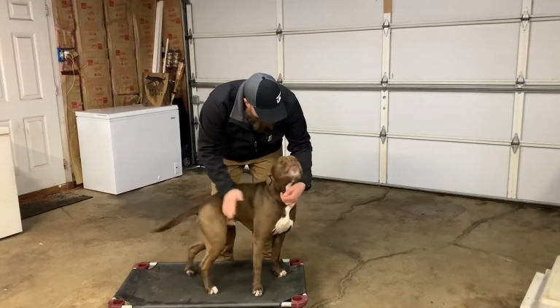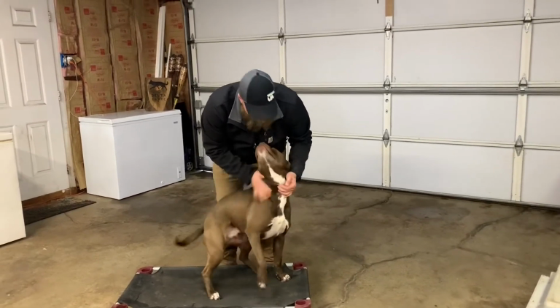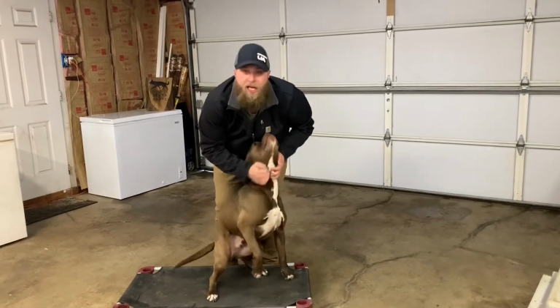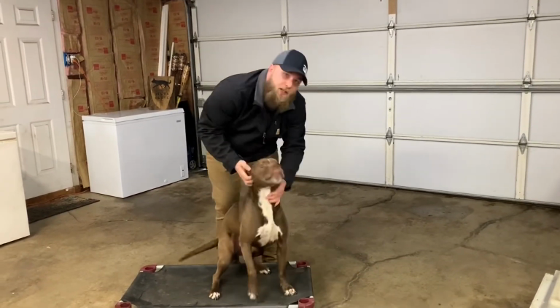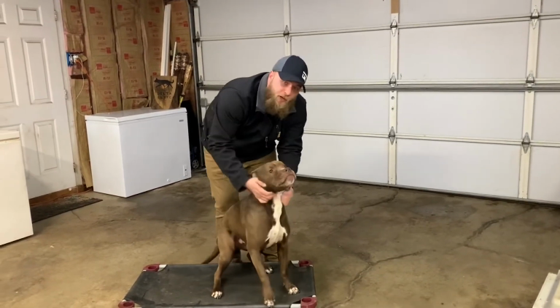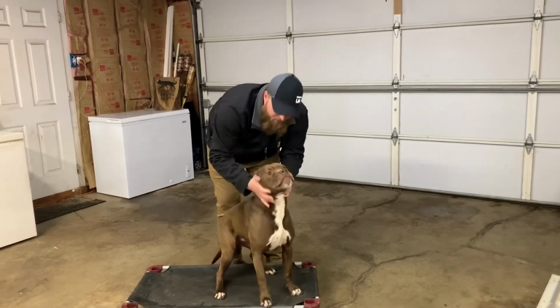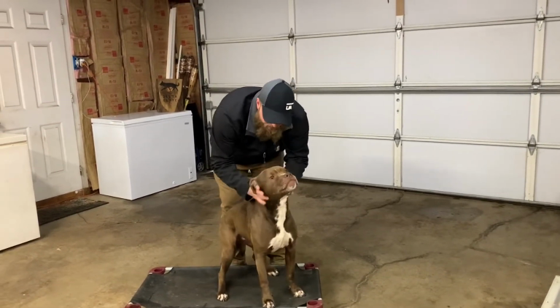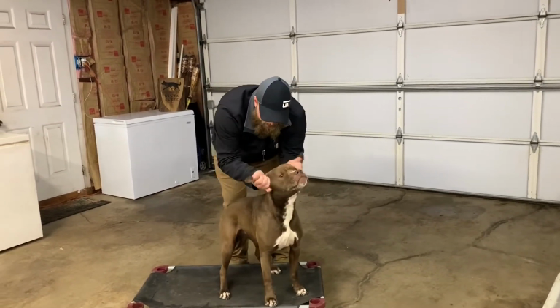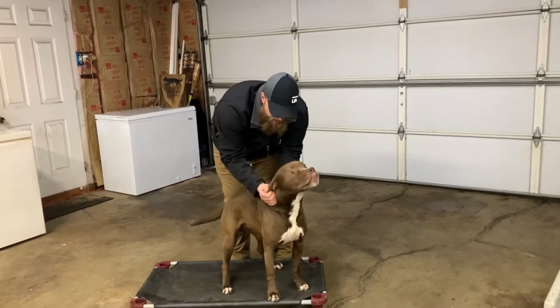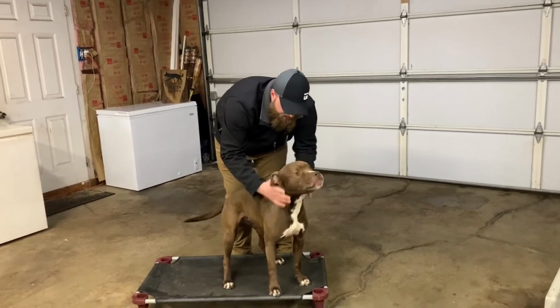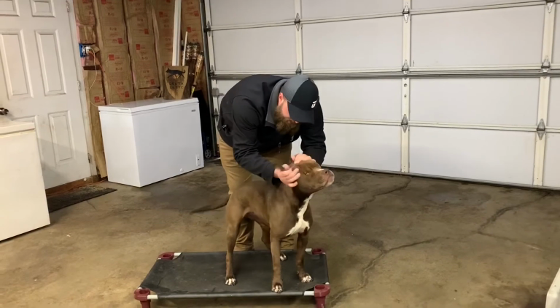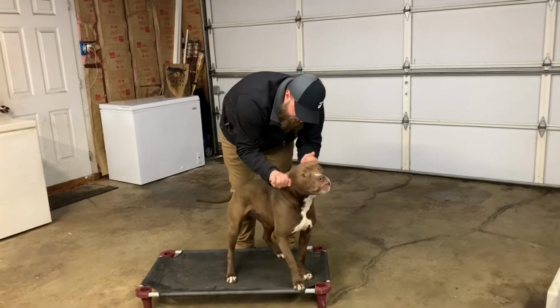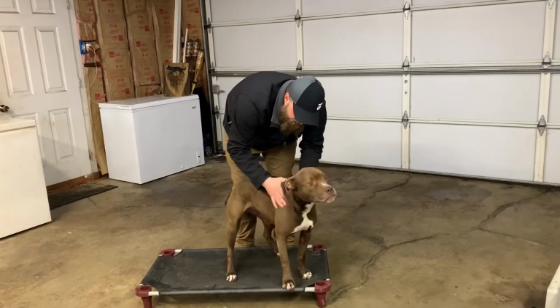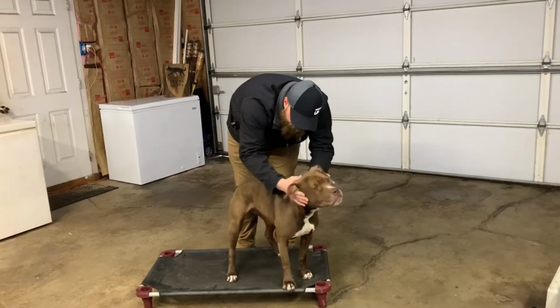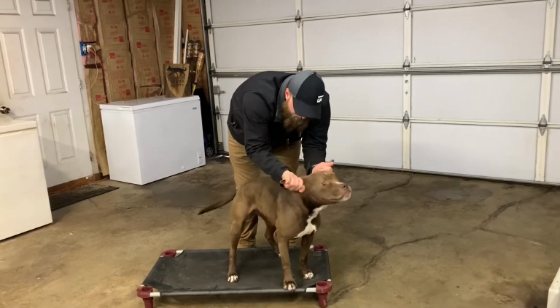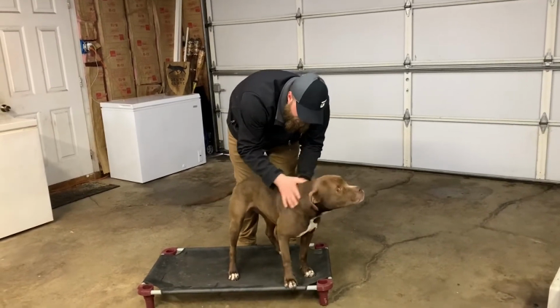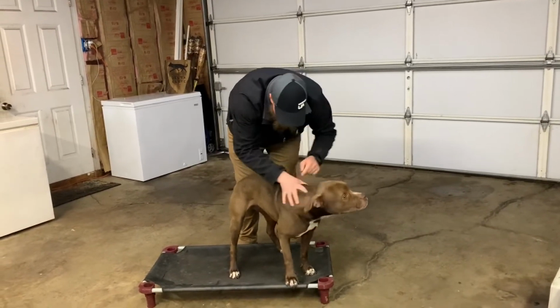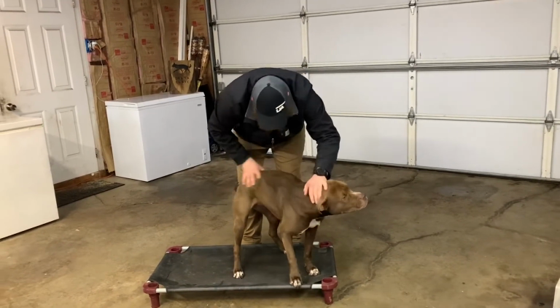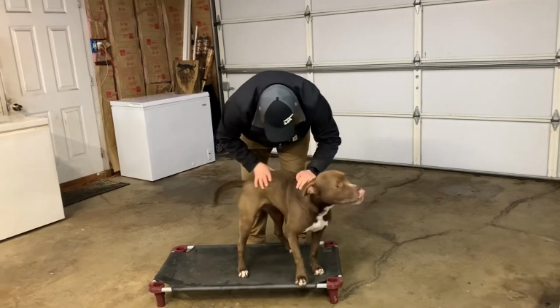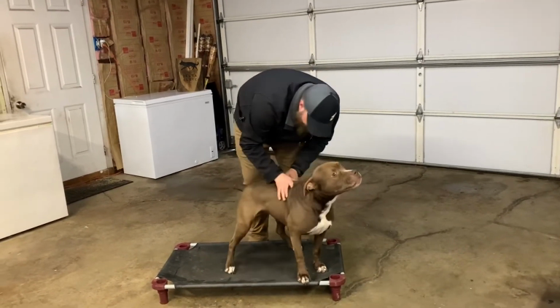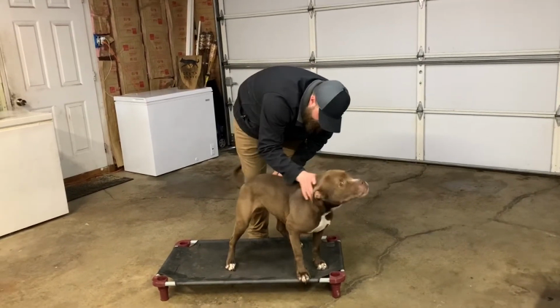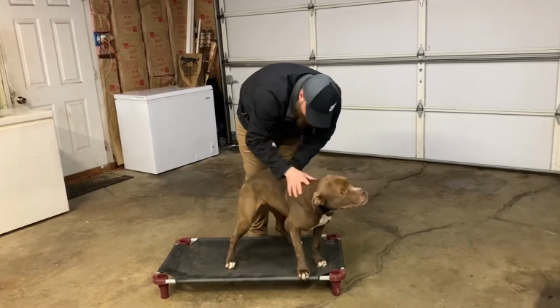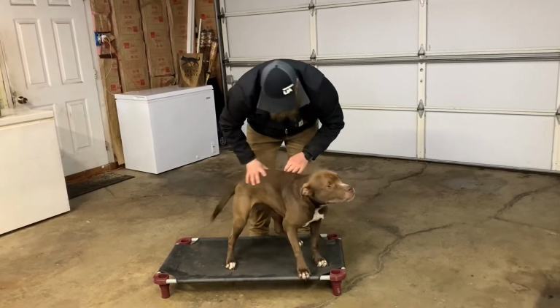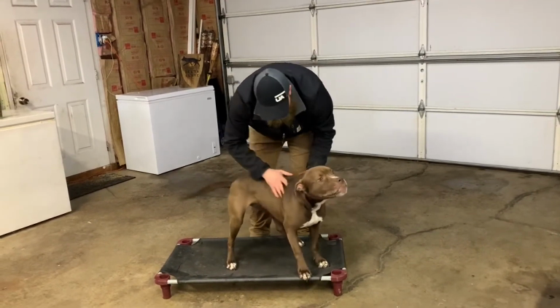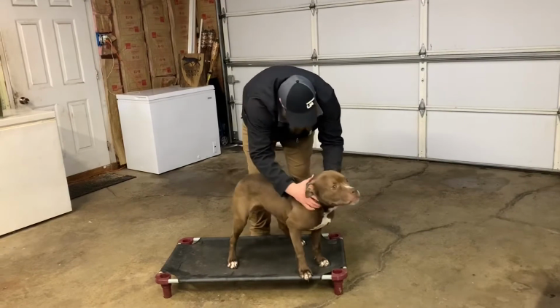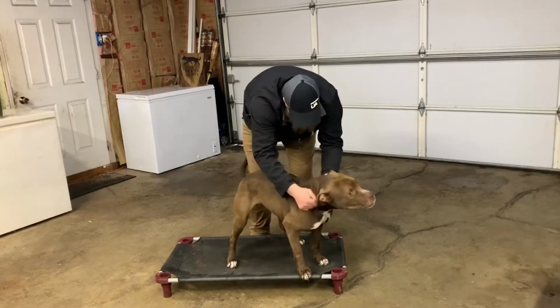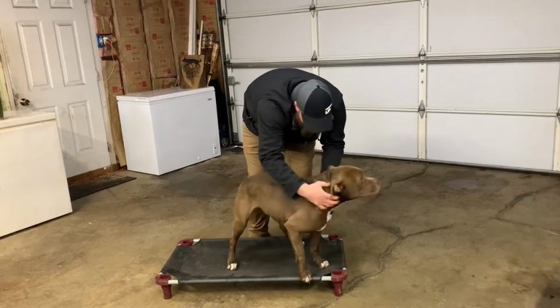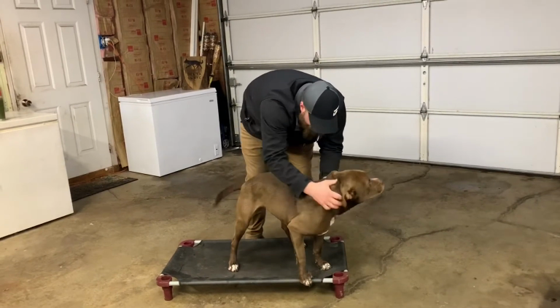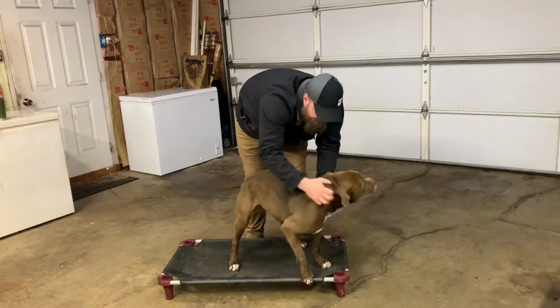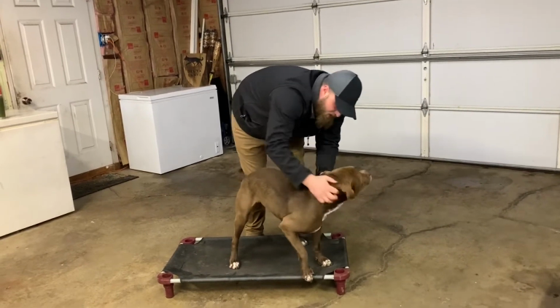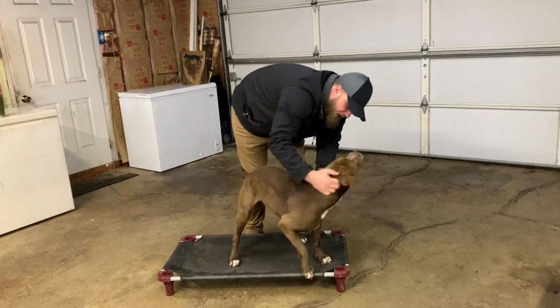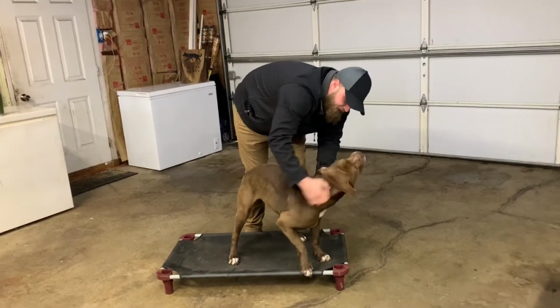Max is a champion of snout-to-tail checks. He just sits here and lets me rub on him, checks him all the way down, and really enjoys it — especially when I get right in here.